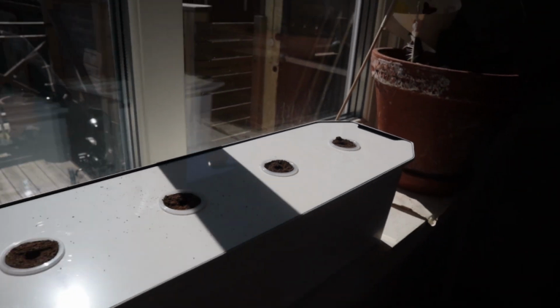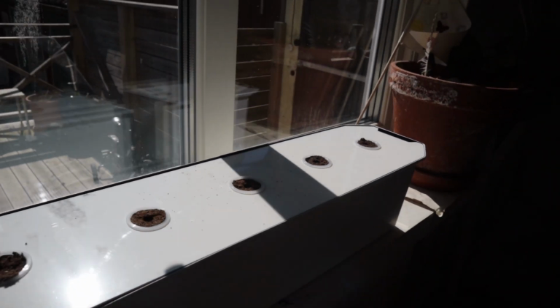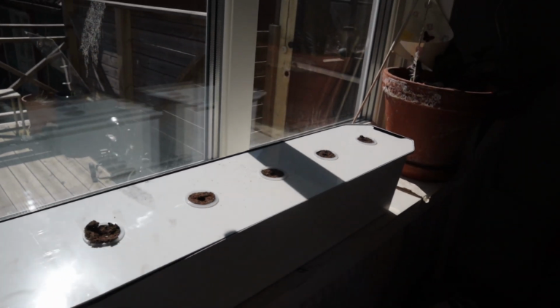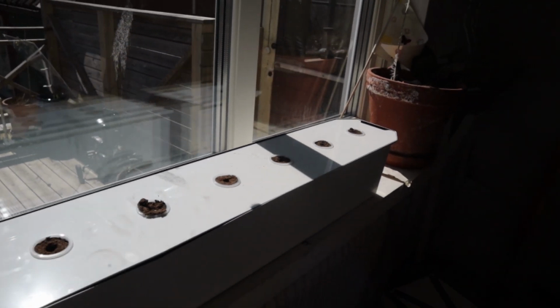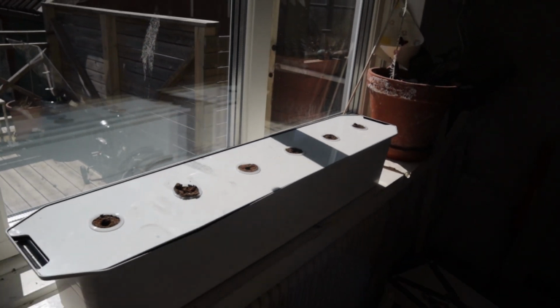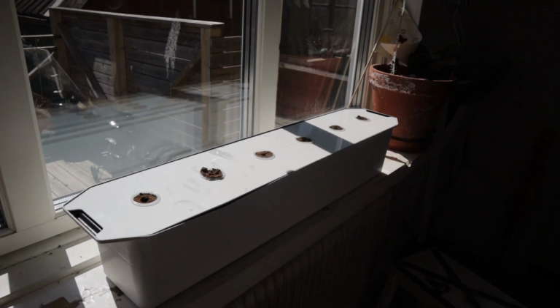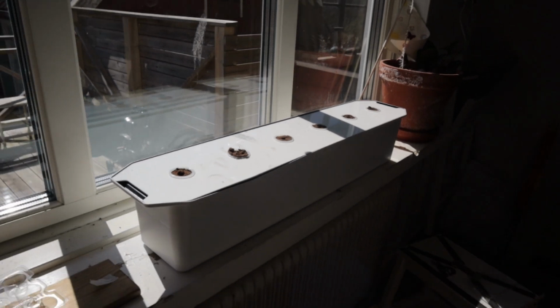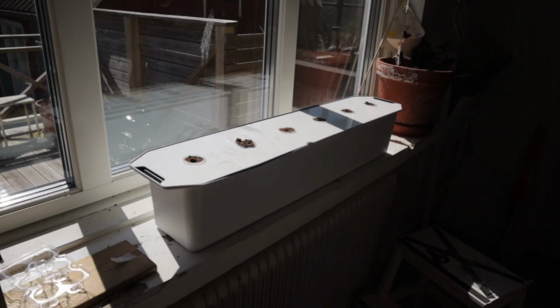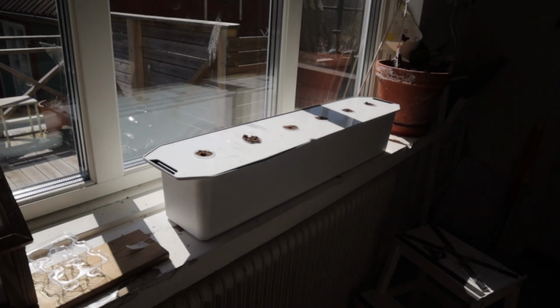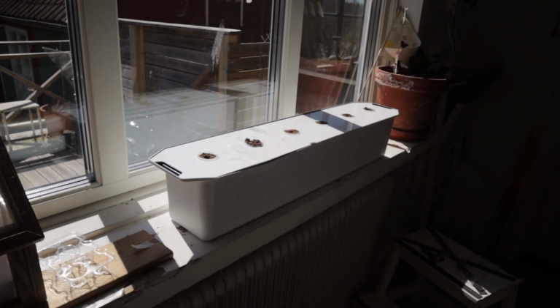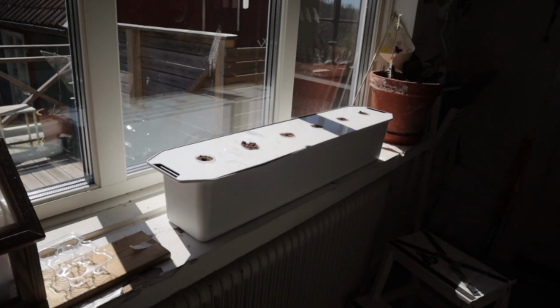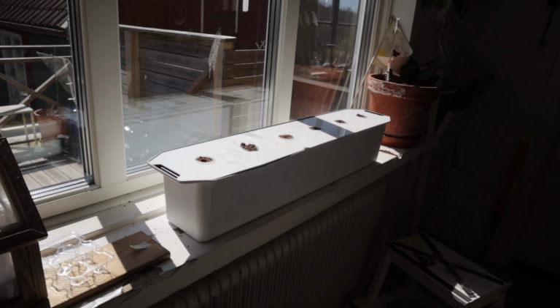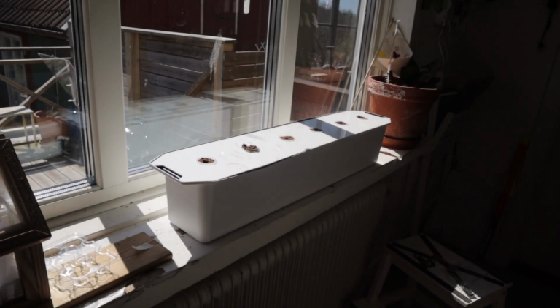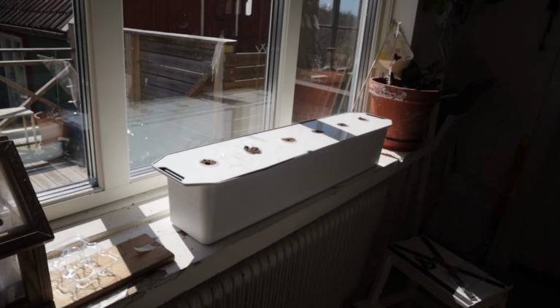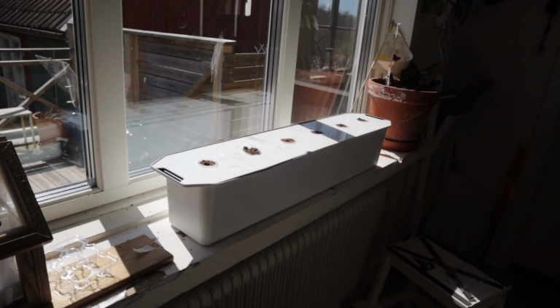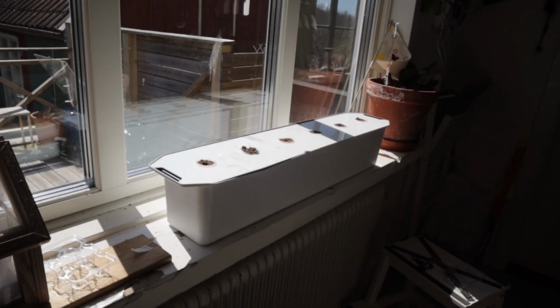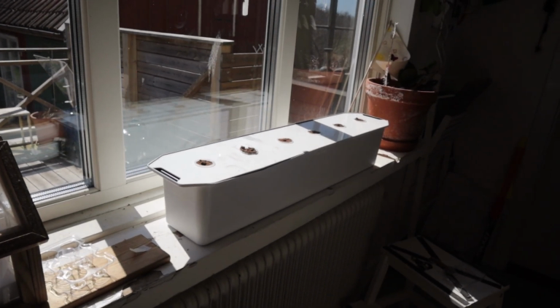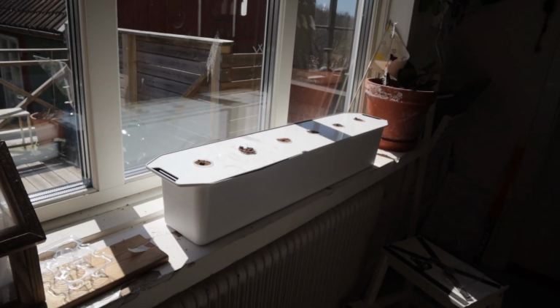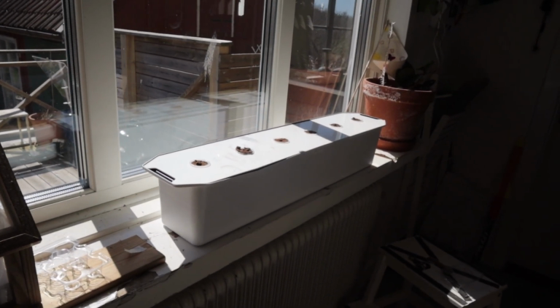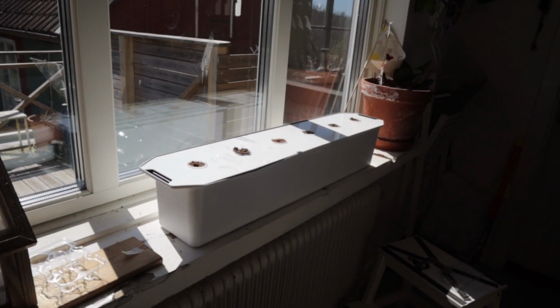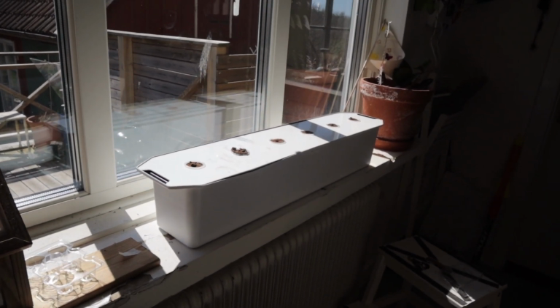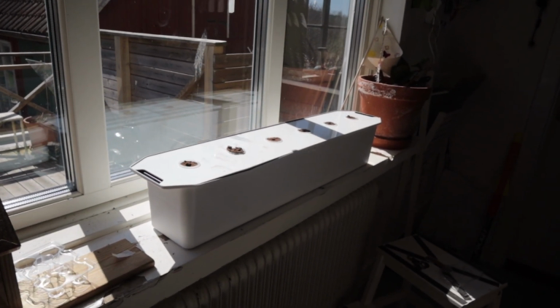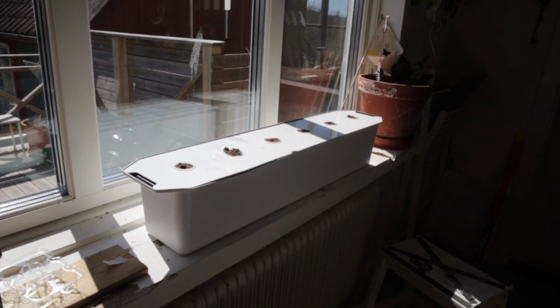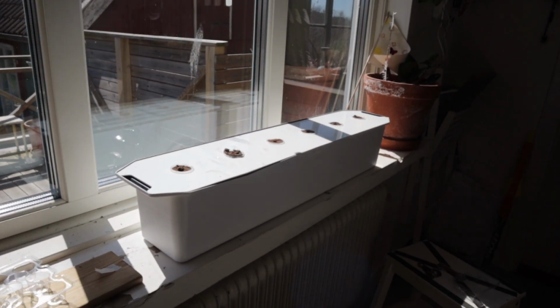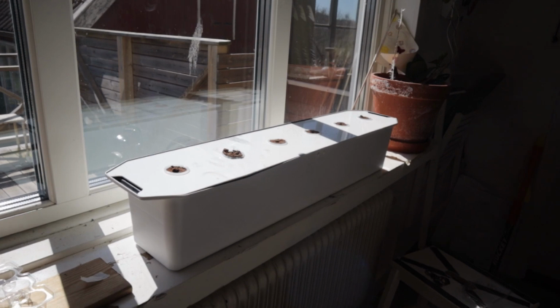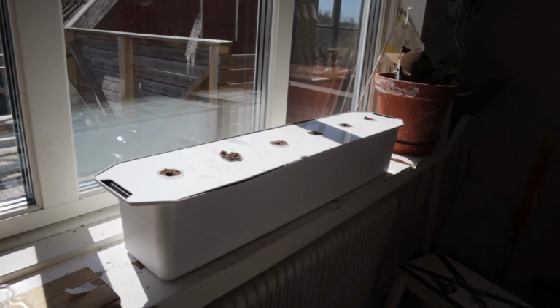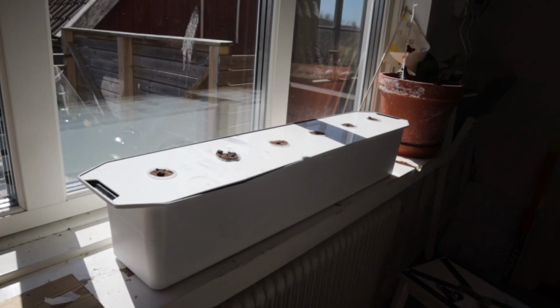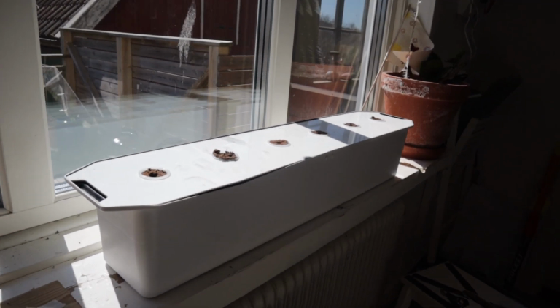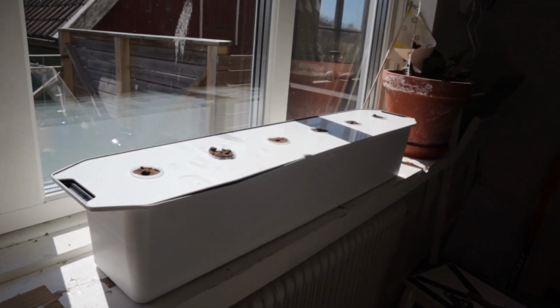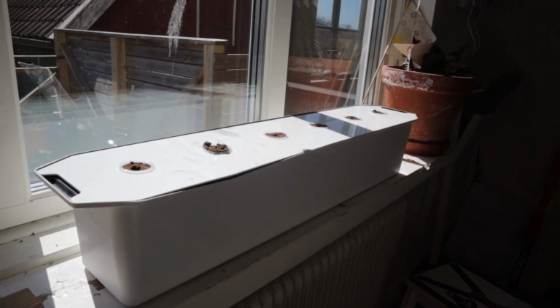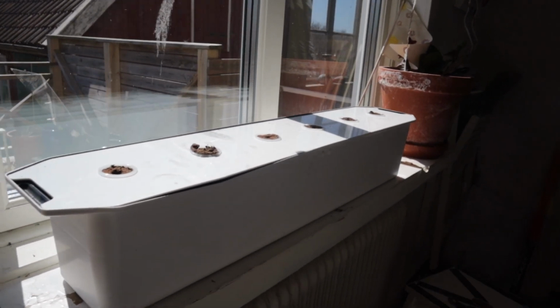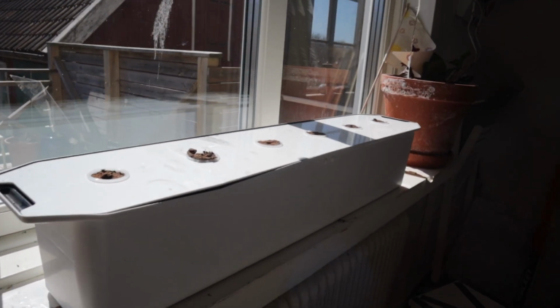This sunny window is a perfect spot for them to do so. All right, I'll keep you updated. See you in the next one. Bye-bye.